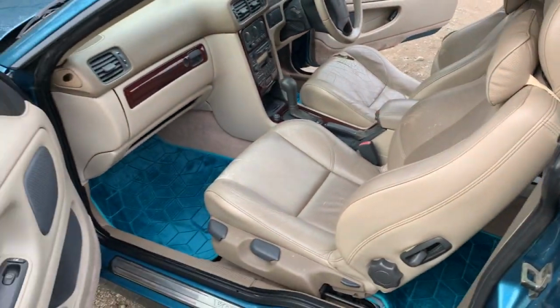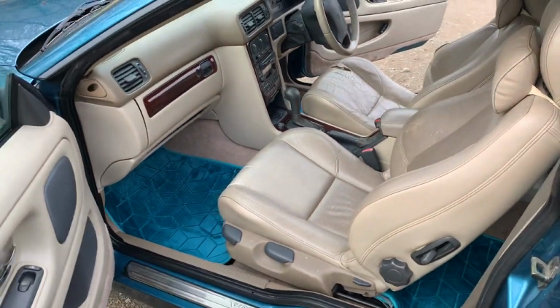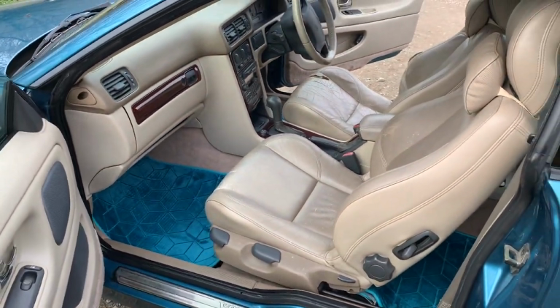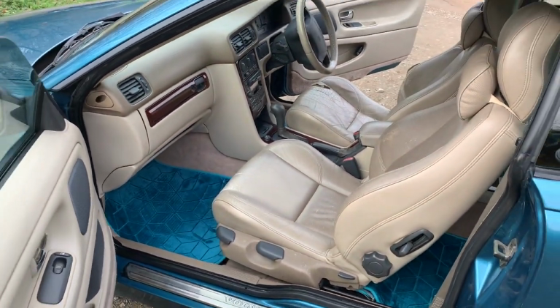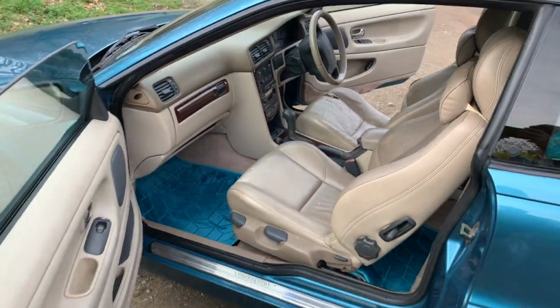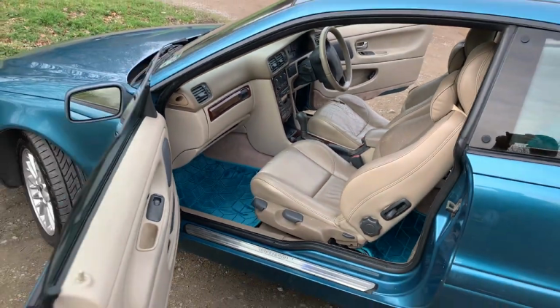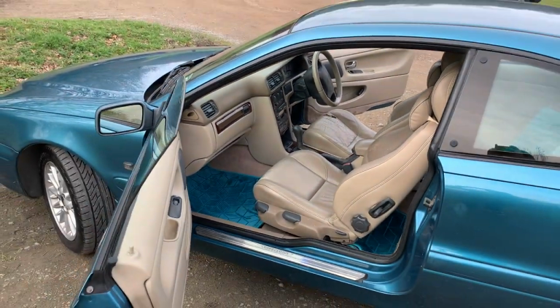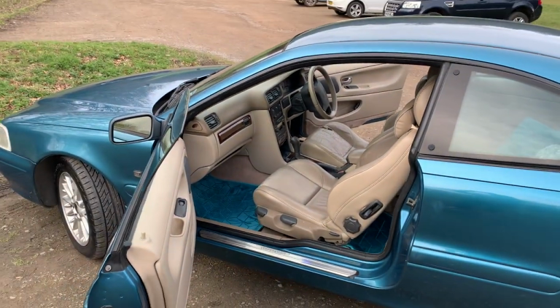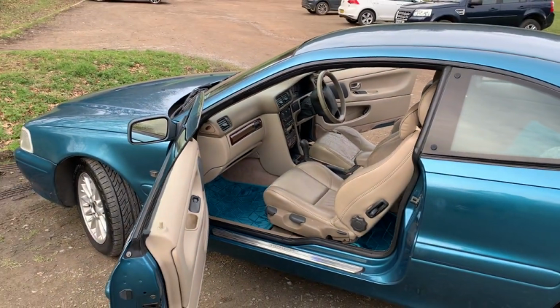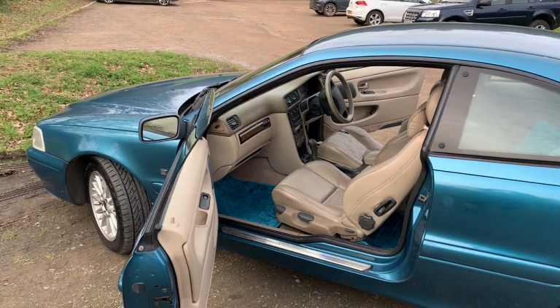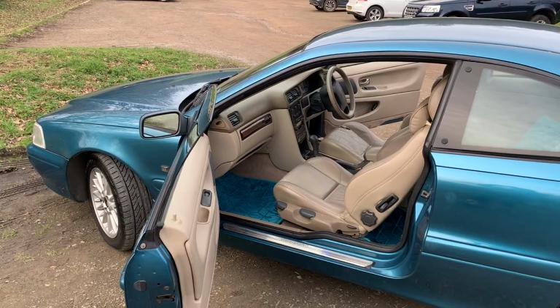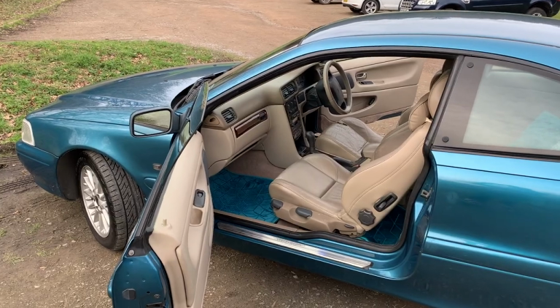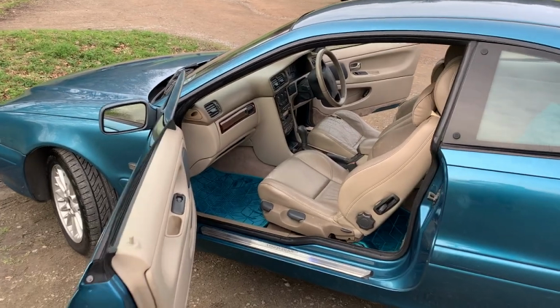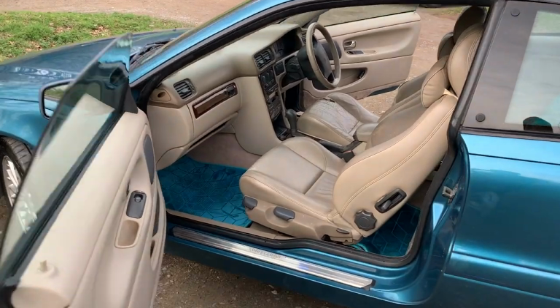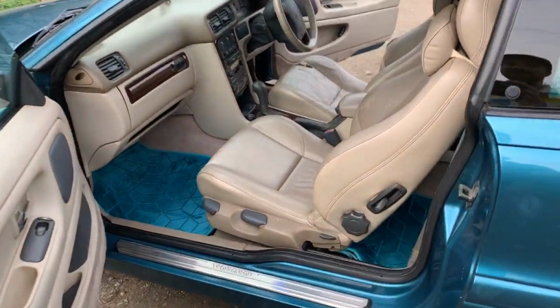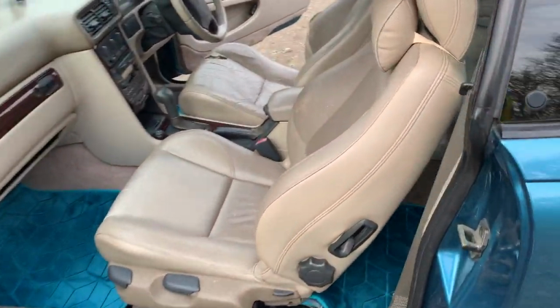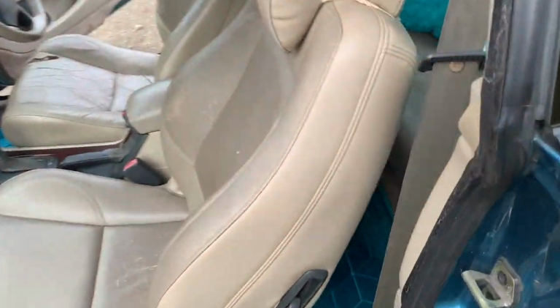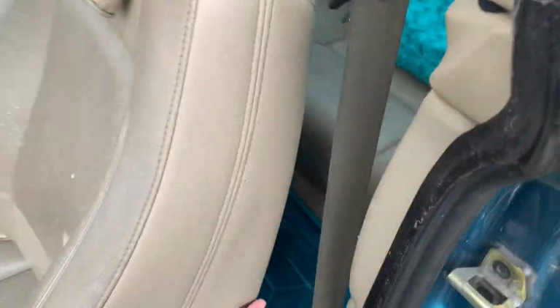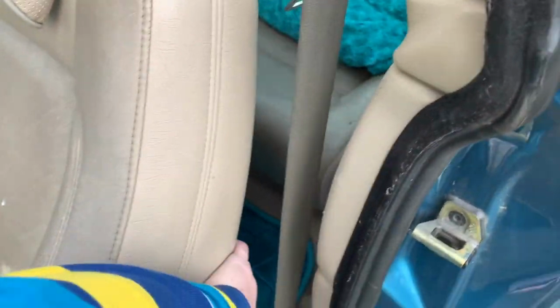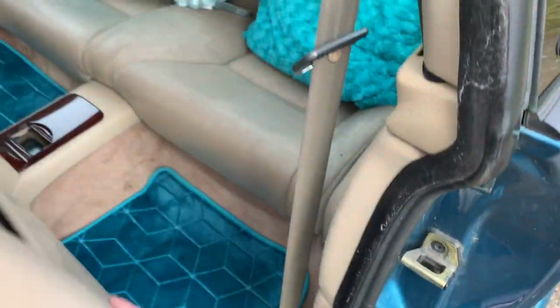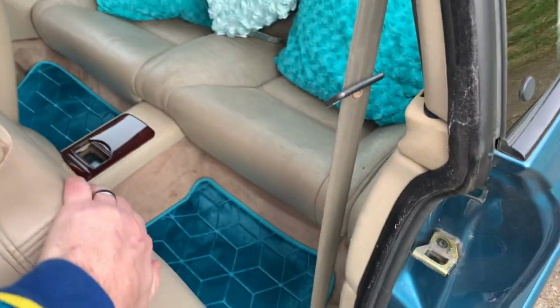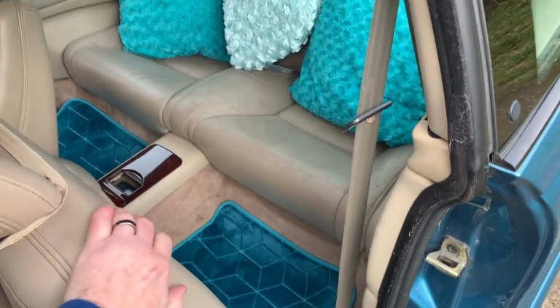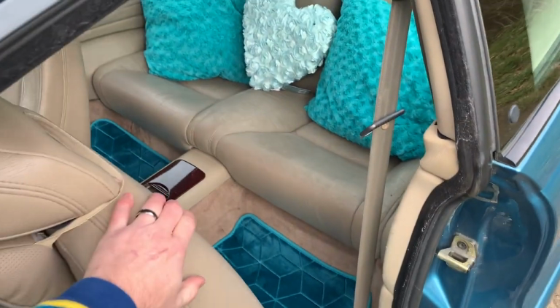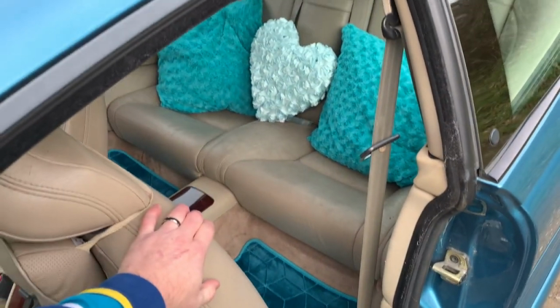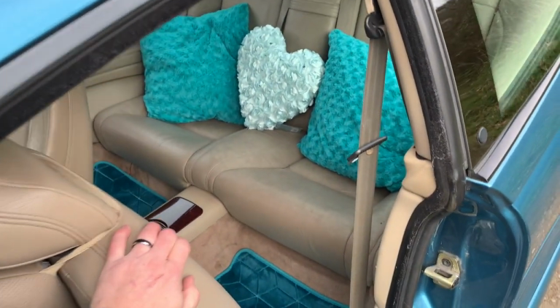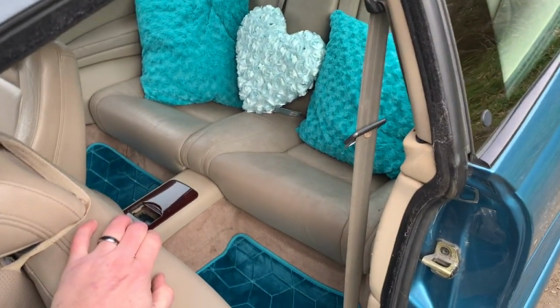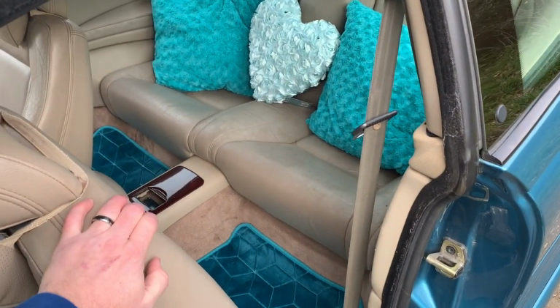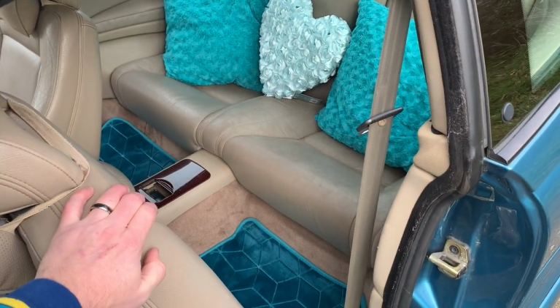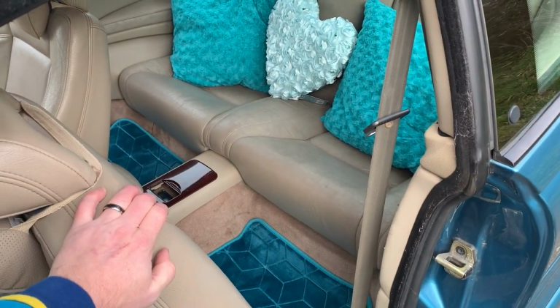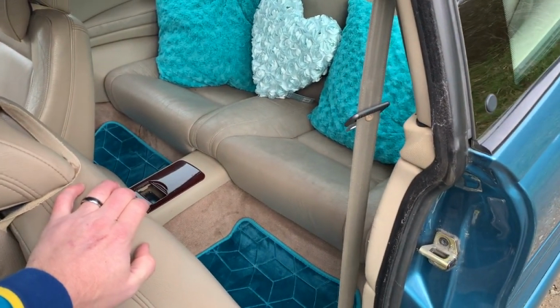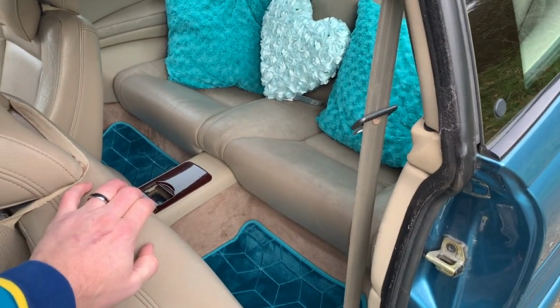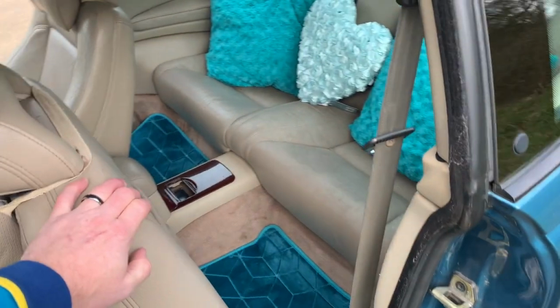I think those mats are really good — they really set the car off. Don't you think my new rugs really tie the room together? Oh yeah. Look at that. They're definitely not bath mats from the range. Of course not.